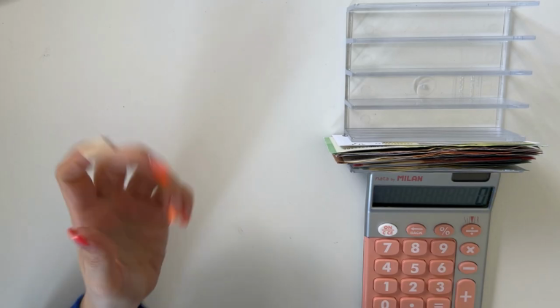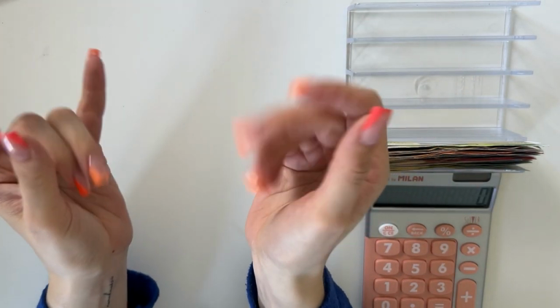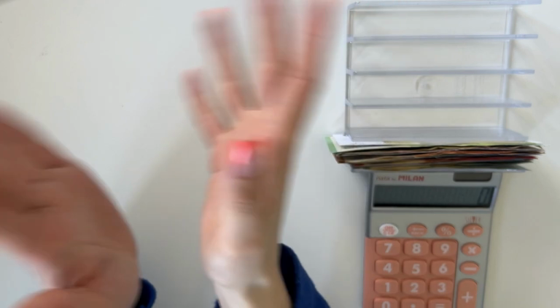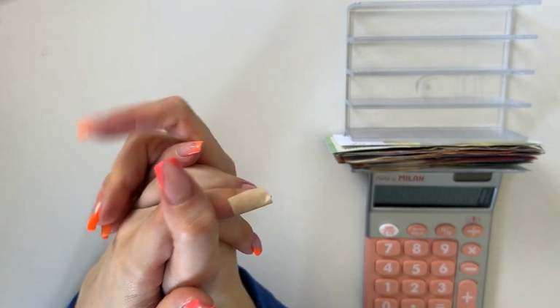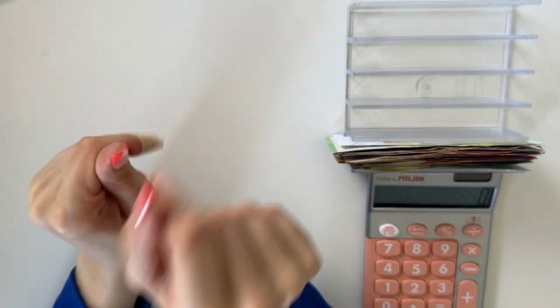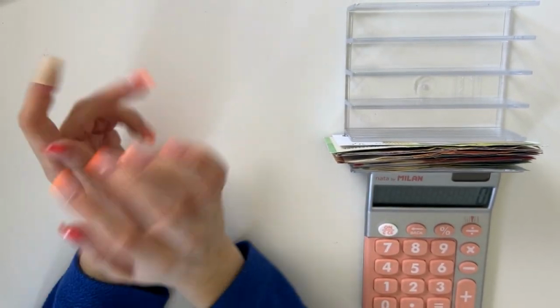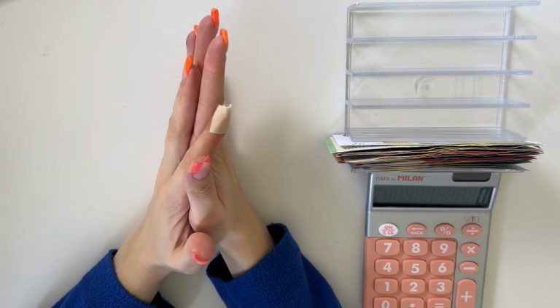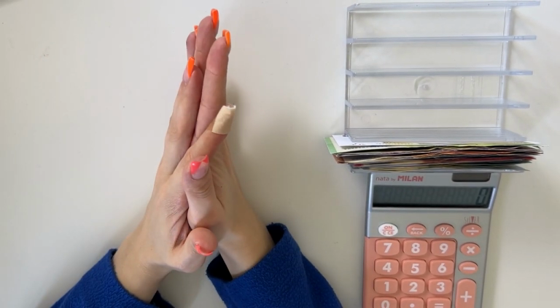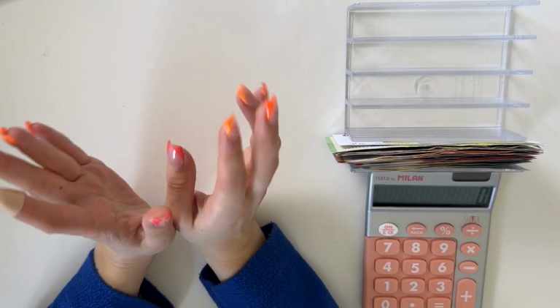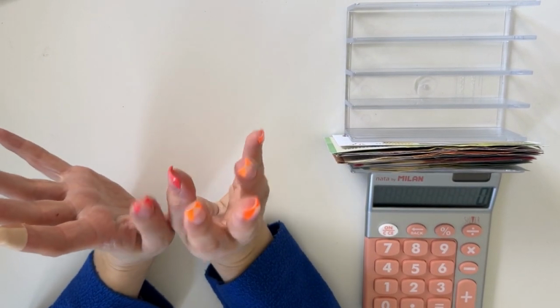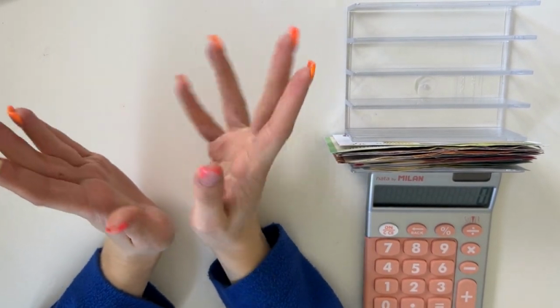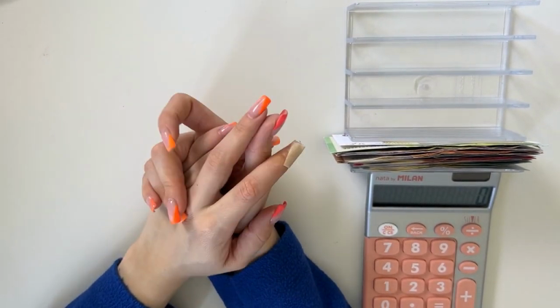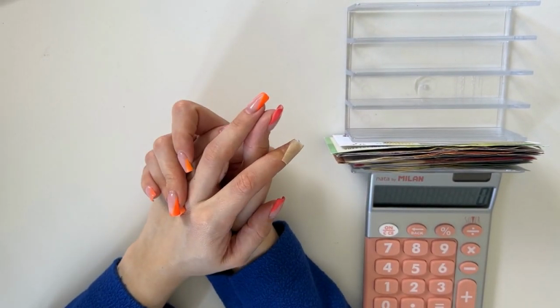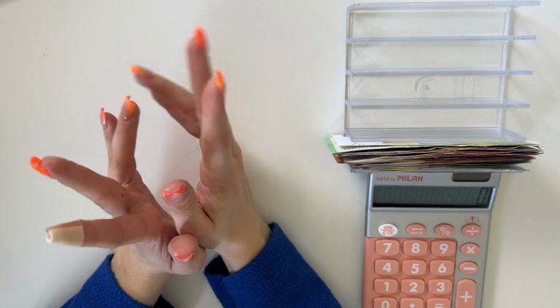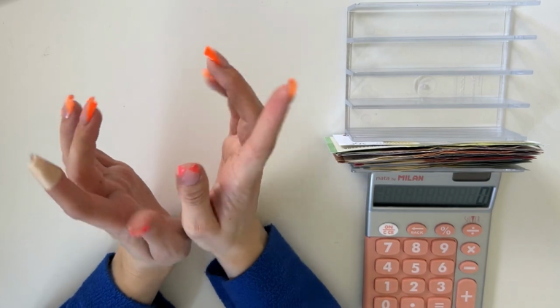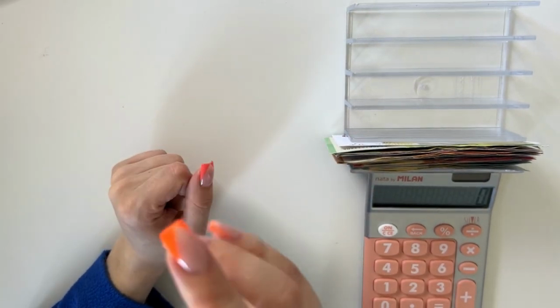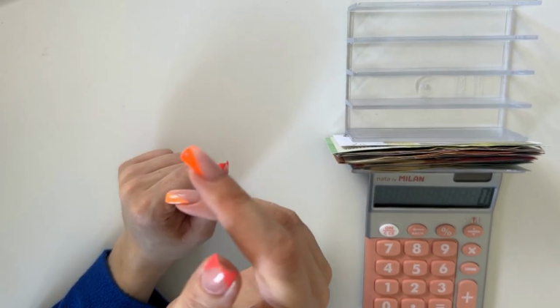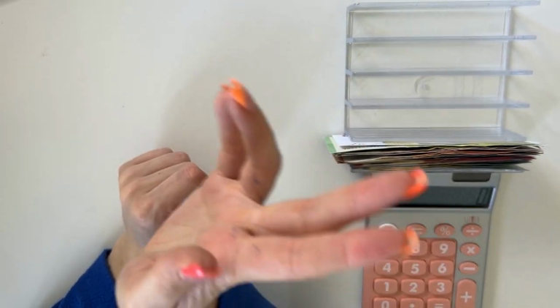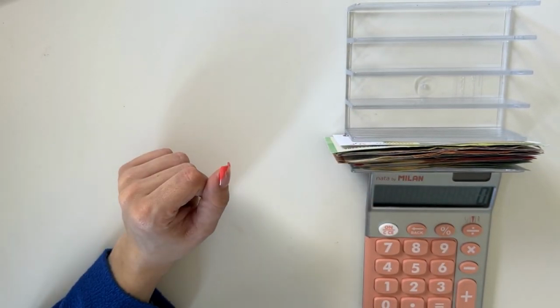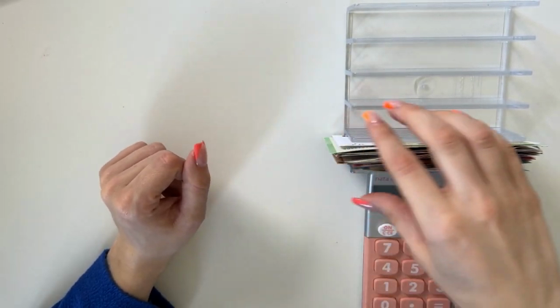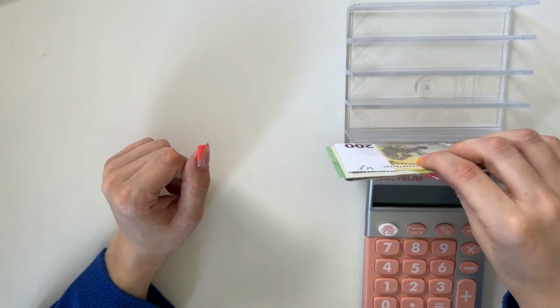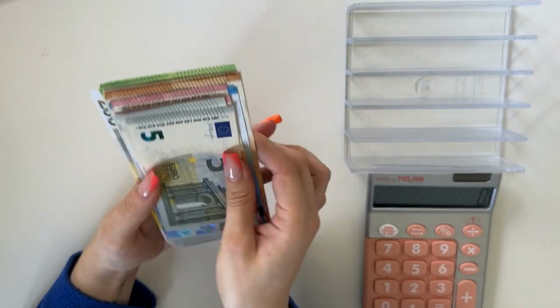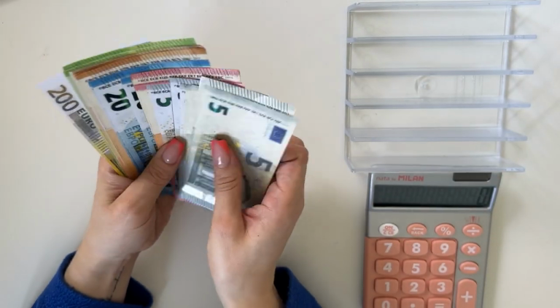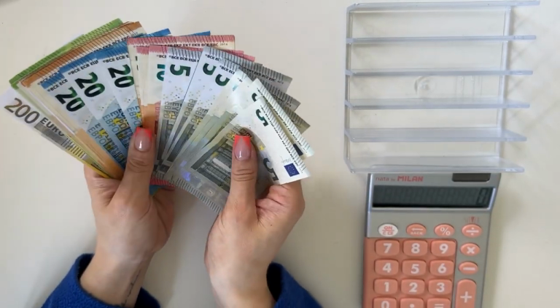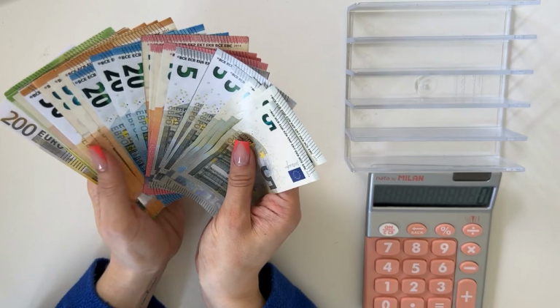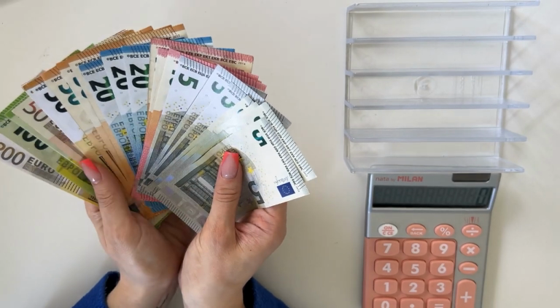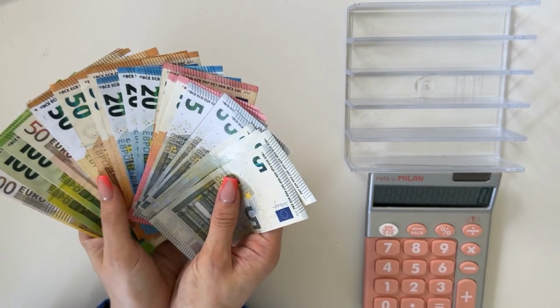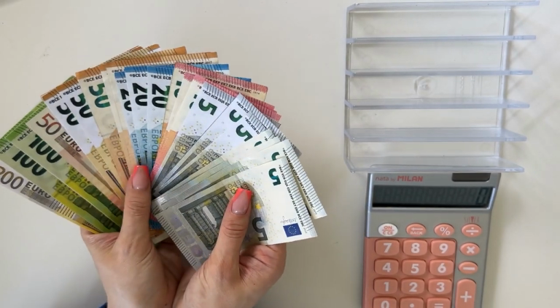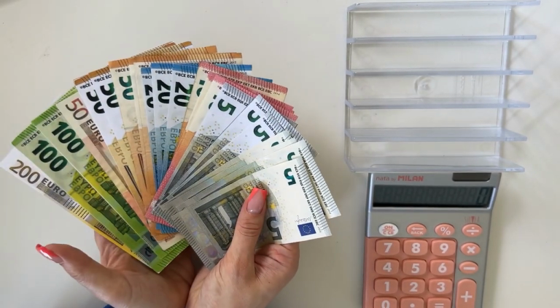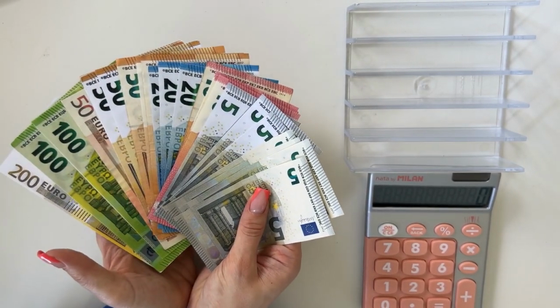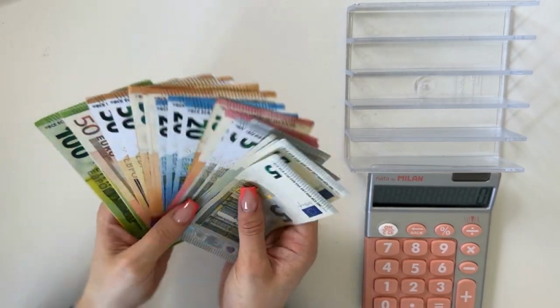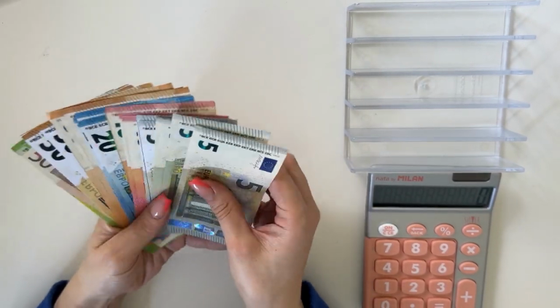Hey guys, welcome or welcome back to my channel. In today's video we're doing the fourth and final cash stuffing of April. Without further ado, let's go. Today we are stuffing 890 euros — that's what we have here.